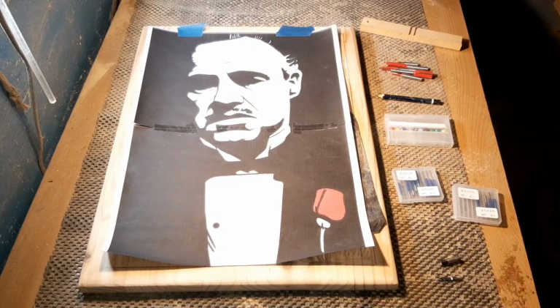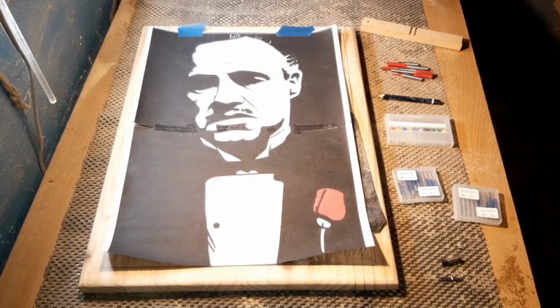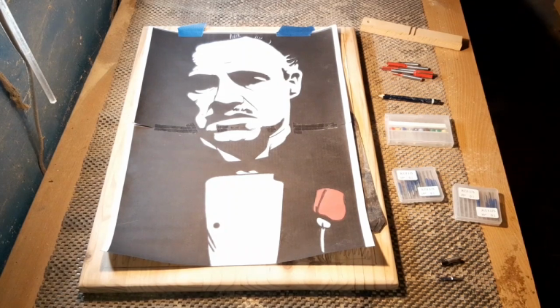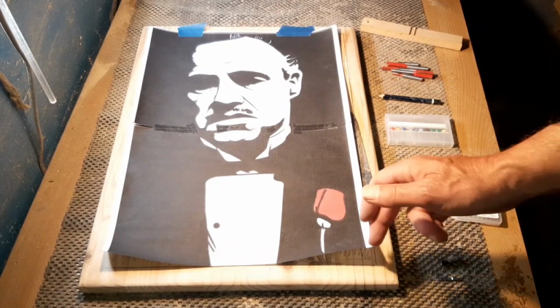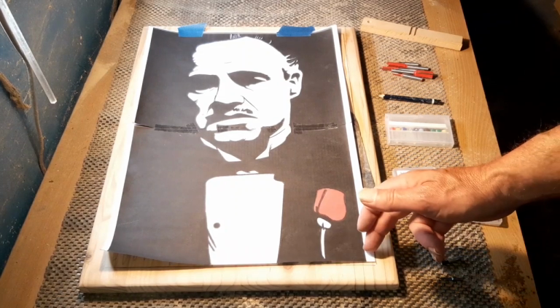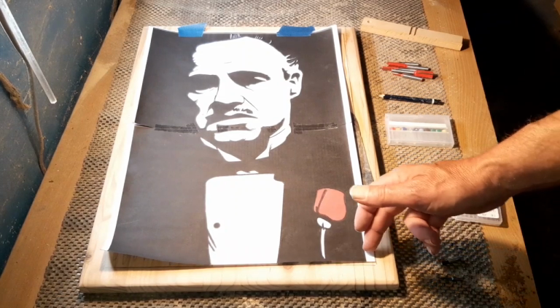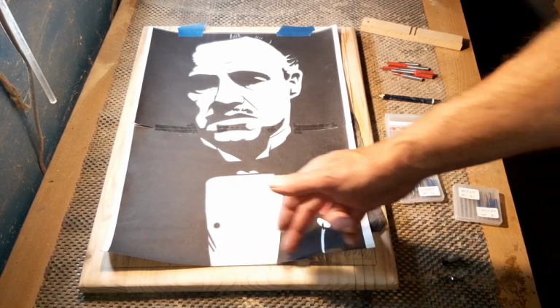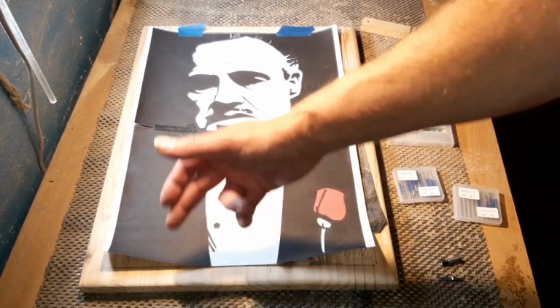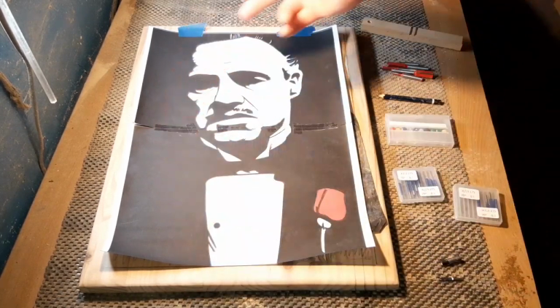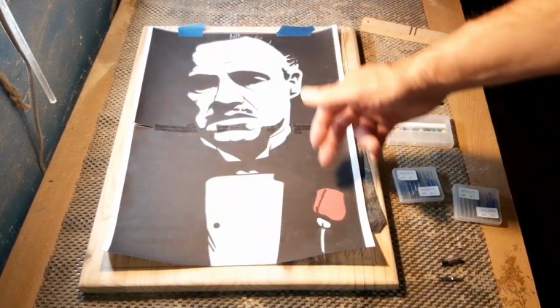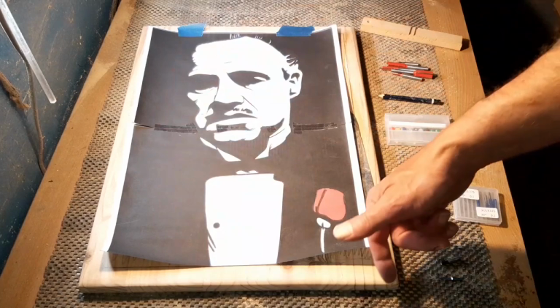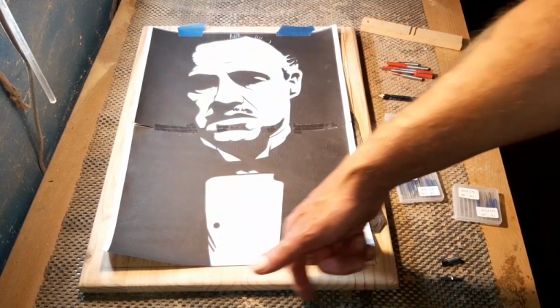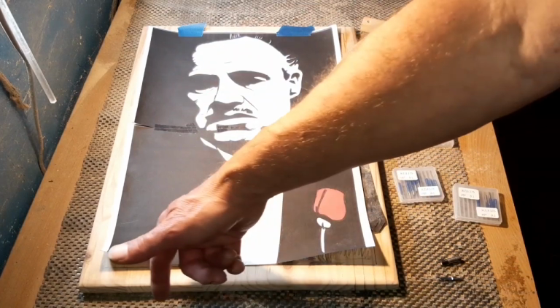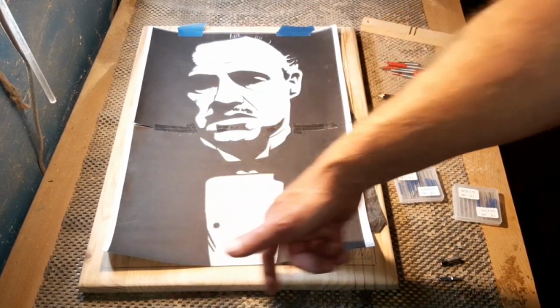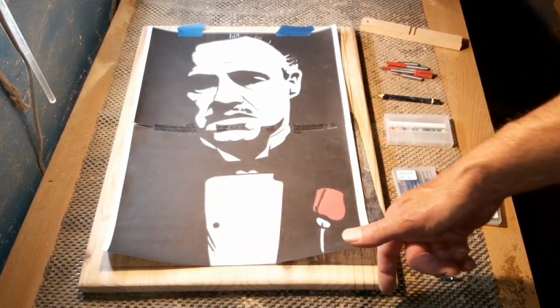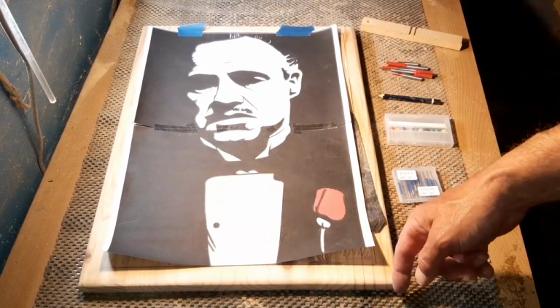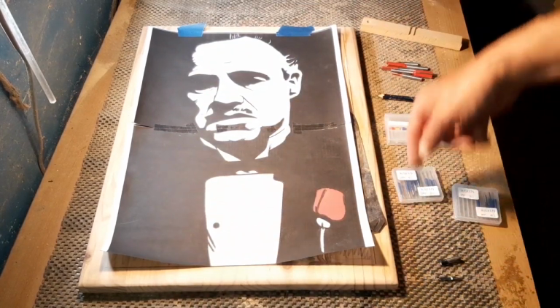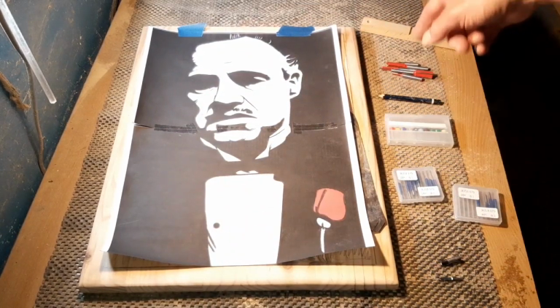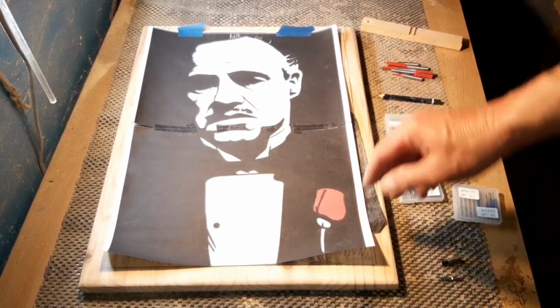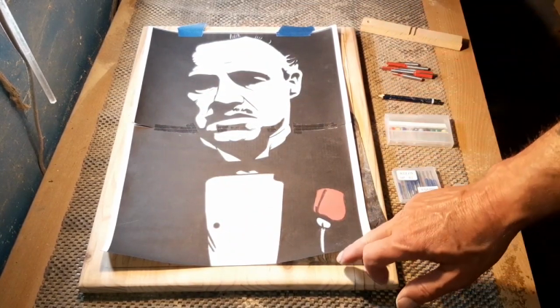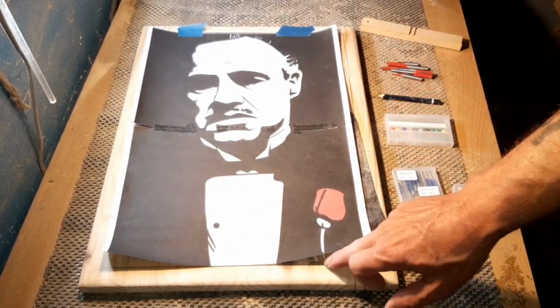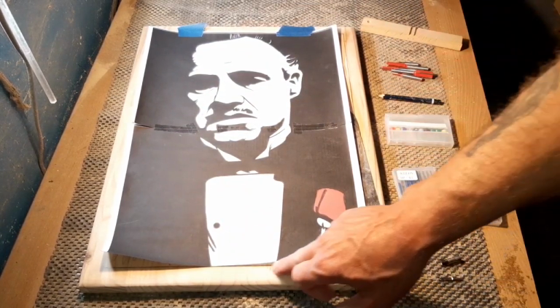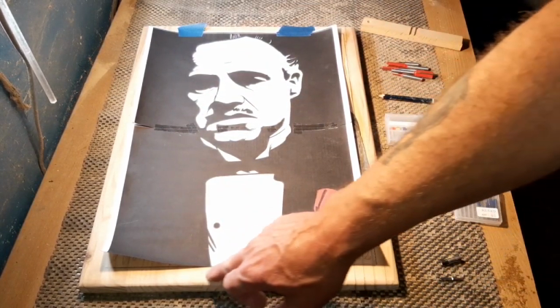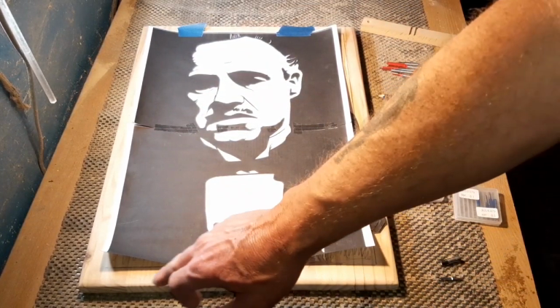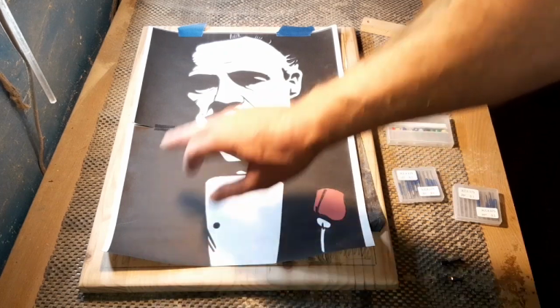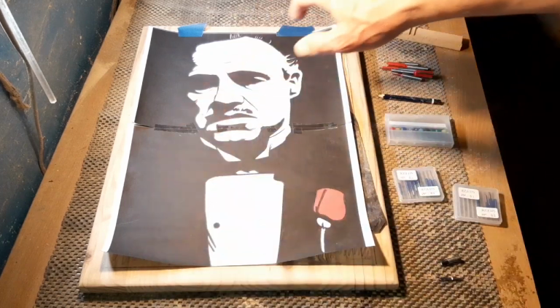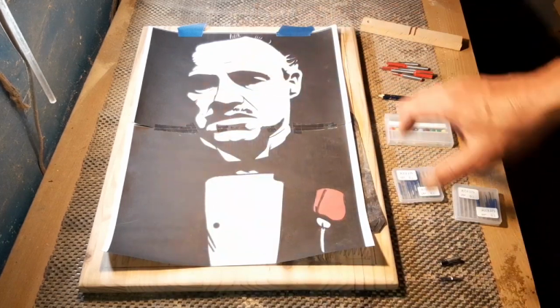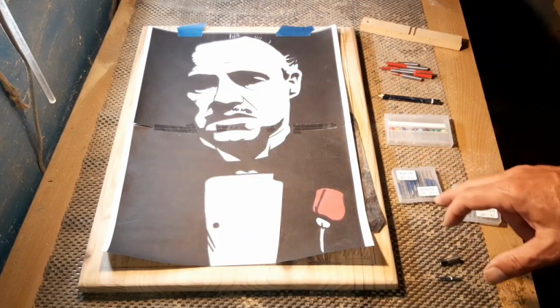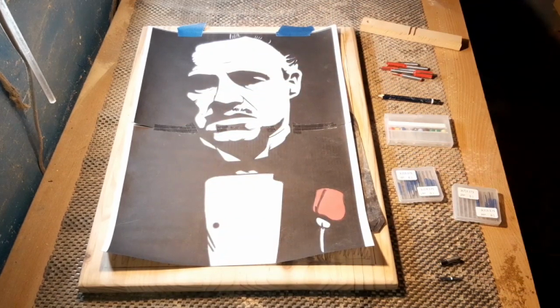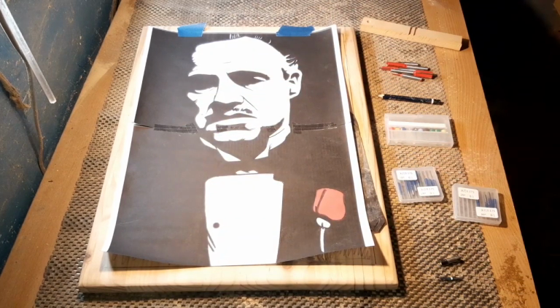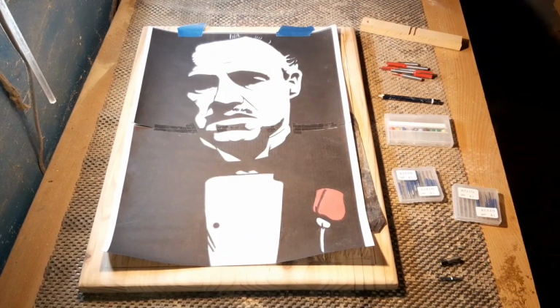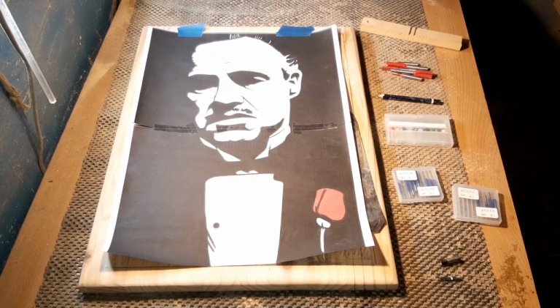The actual template itself is as you see it, but the overall size will be 14 inches by 18 inches. We're going to route it out and leave a nice framework all the way around.